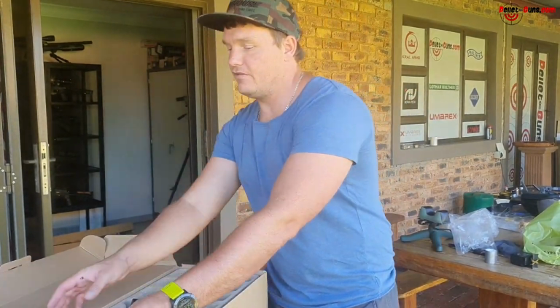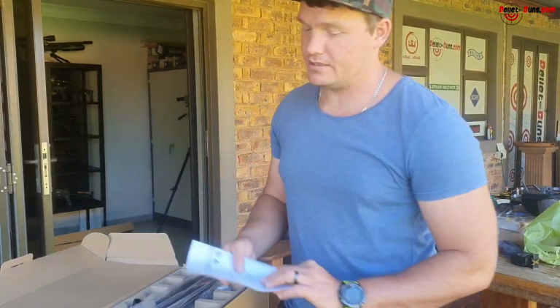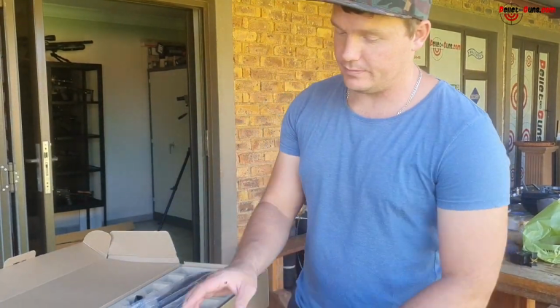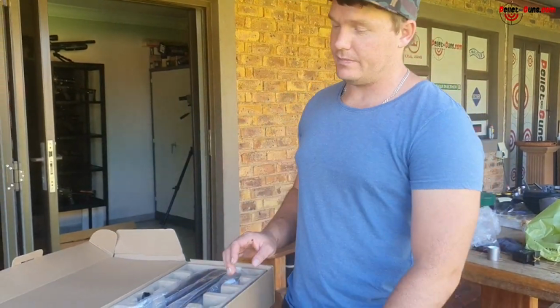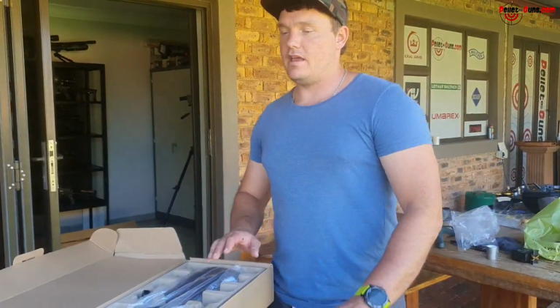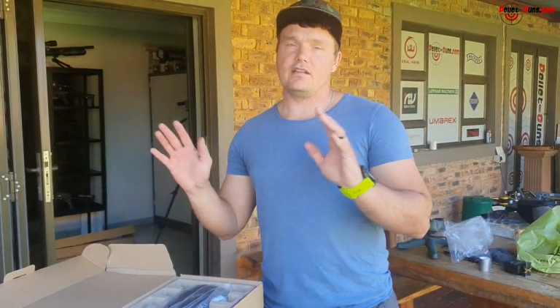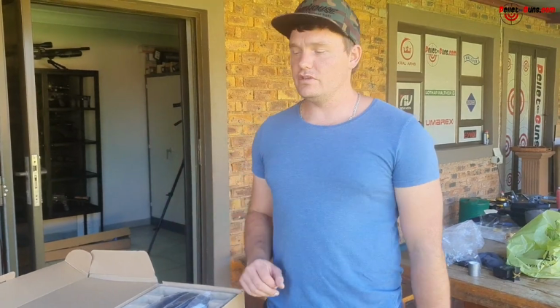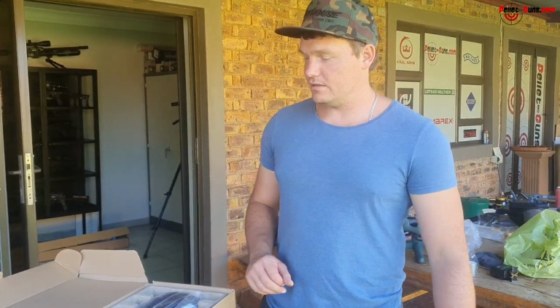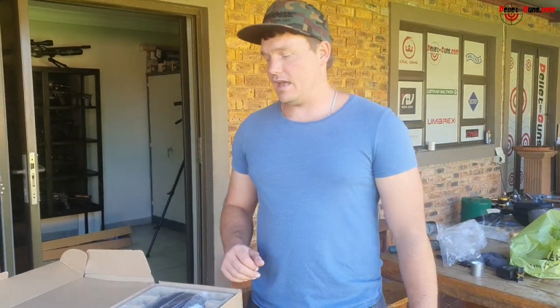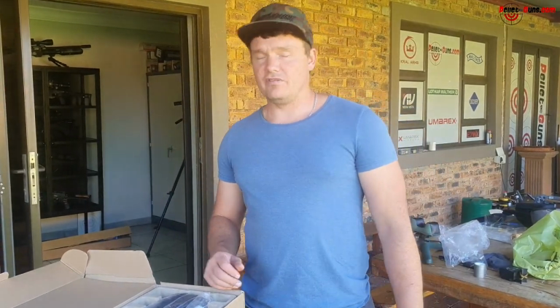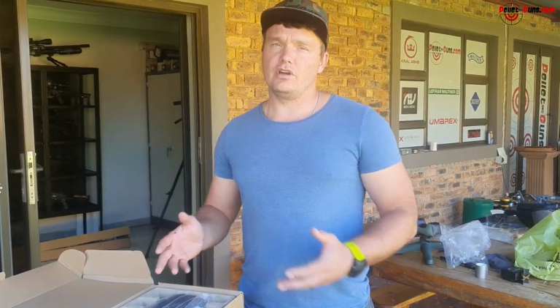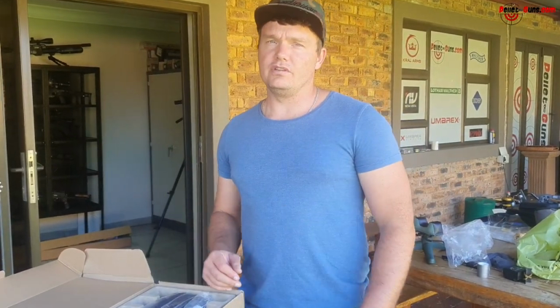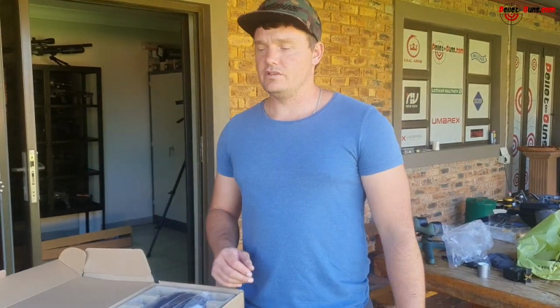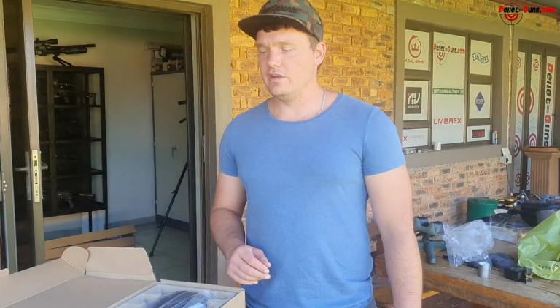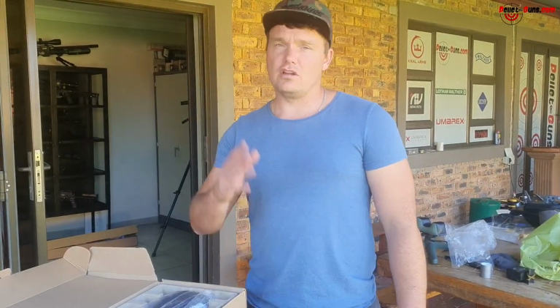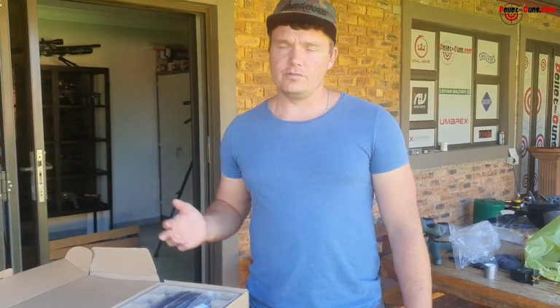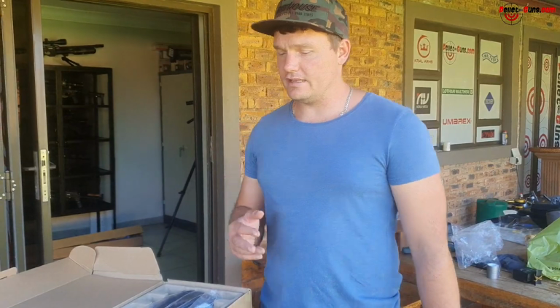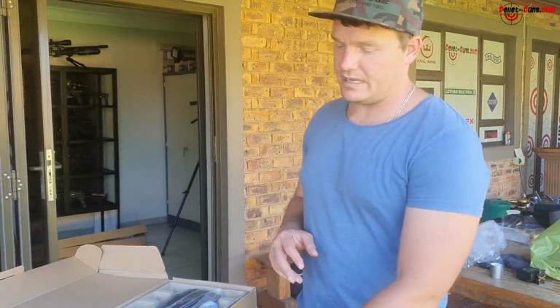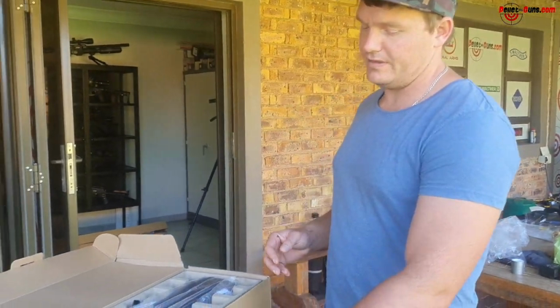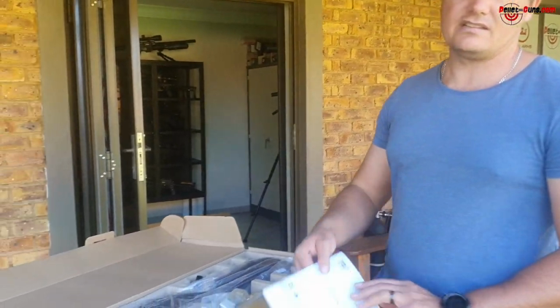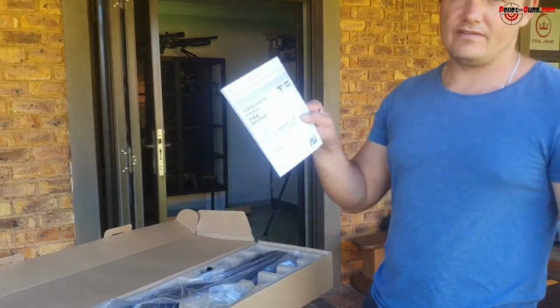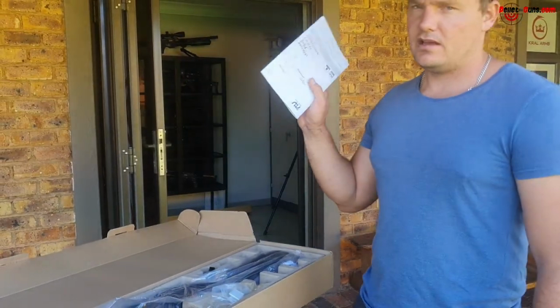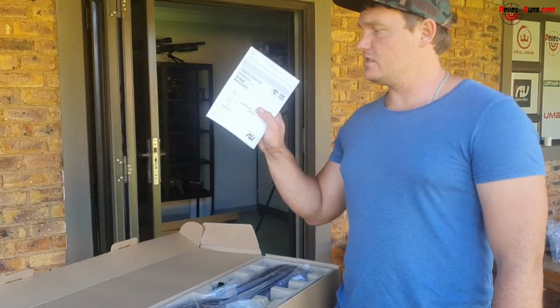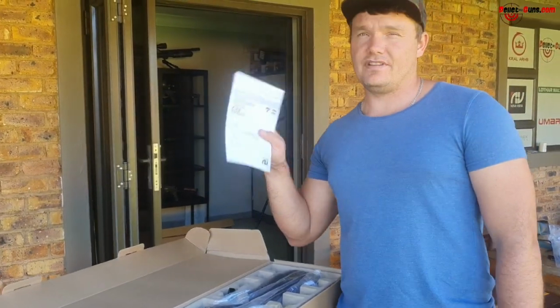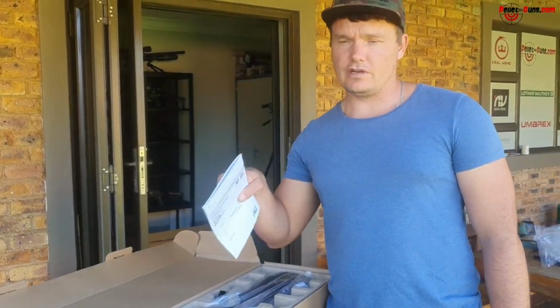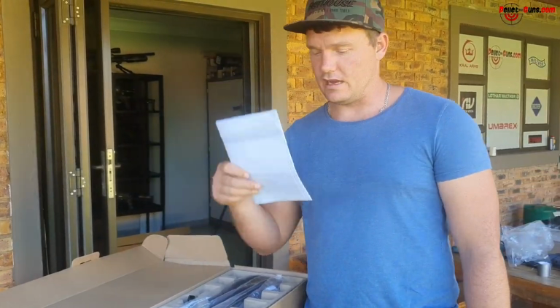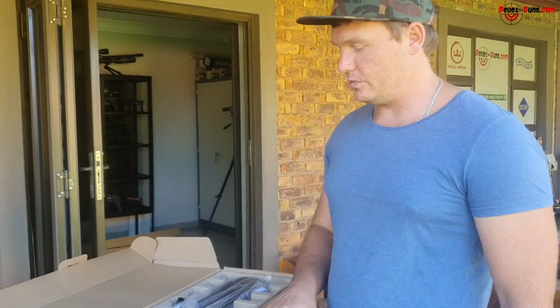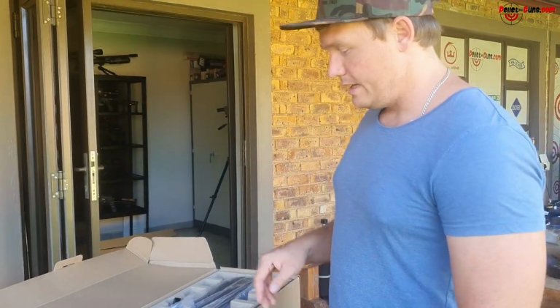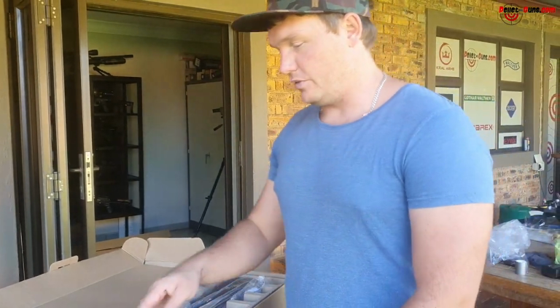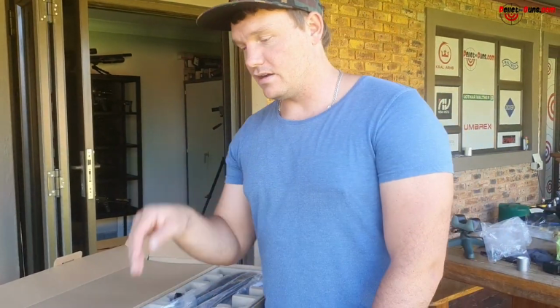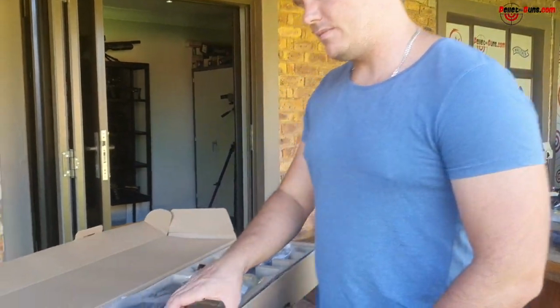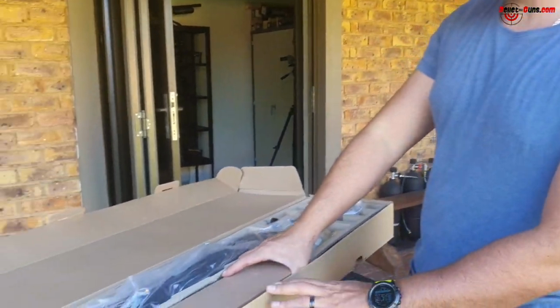Everybody is starting to become an airgun enthusiast and some don't know what to do. There are forums to look at, but it would be very nice to have a gun-specific manual telling you how everything works. Anyway, let's go unbox this pump.